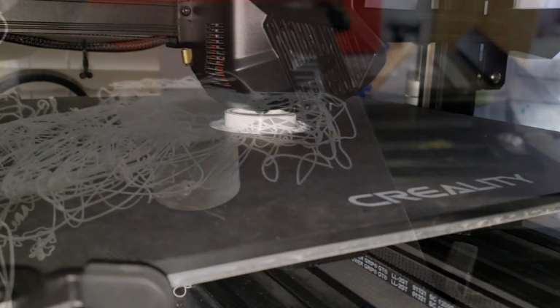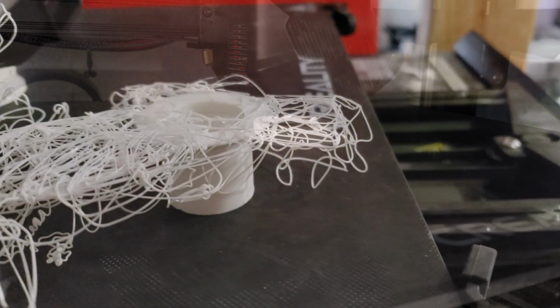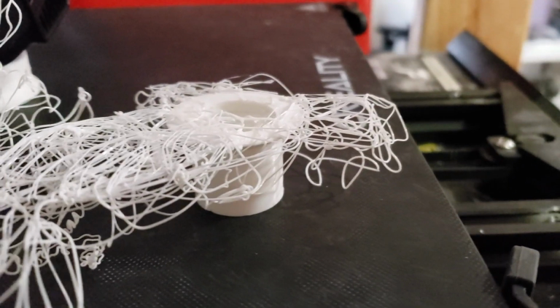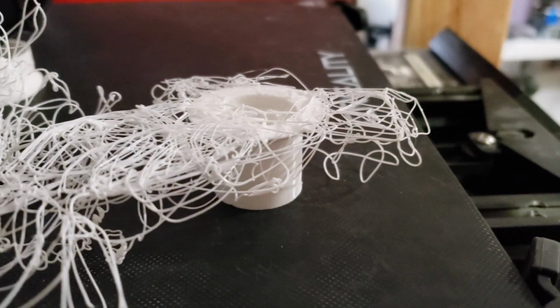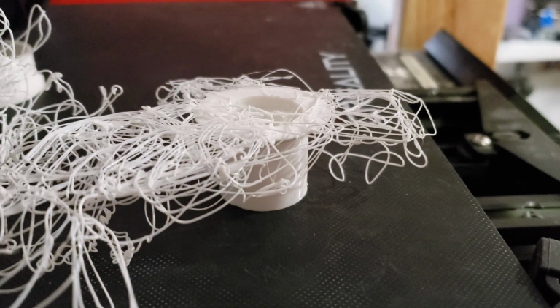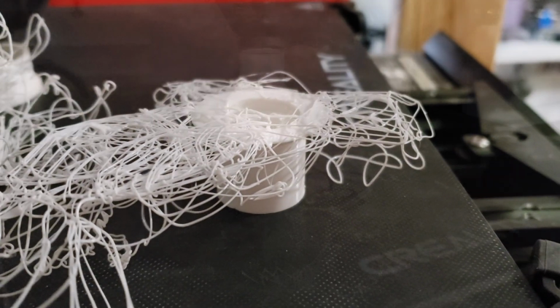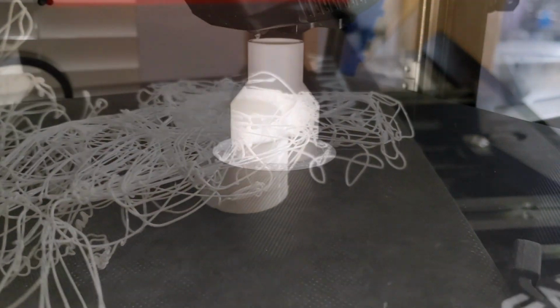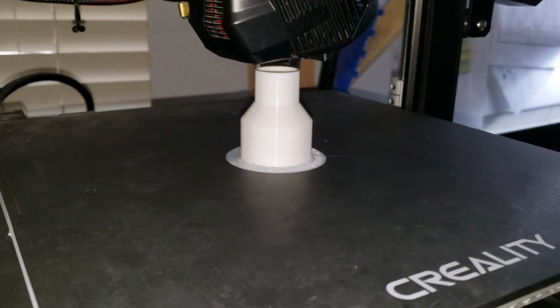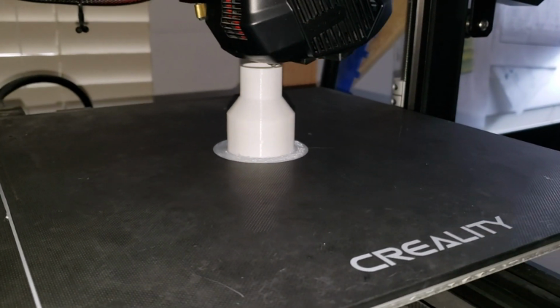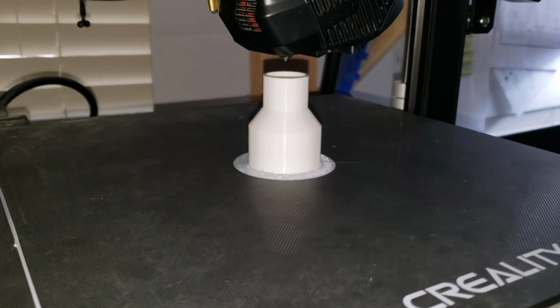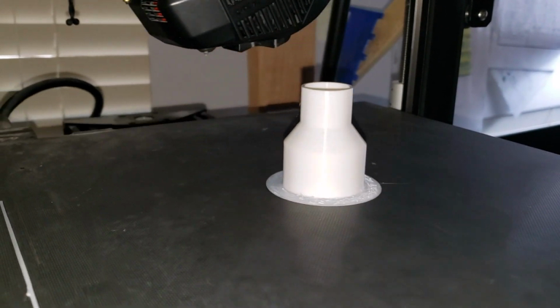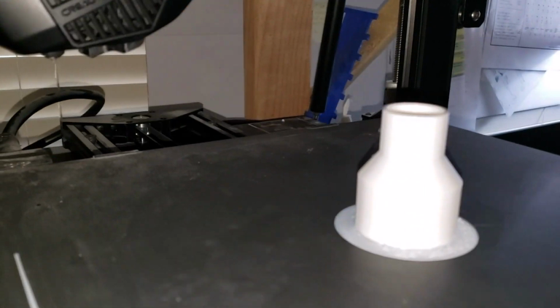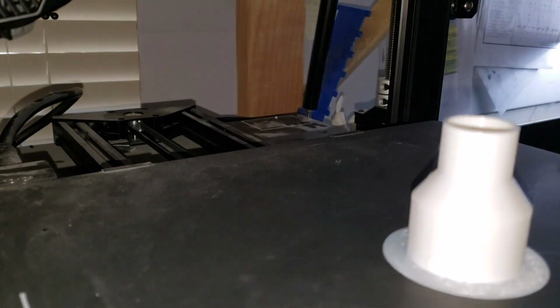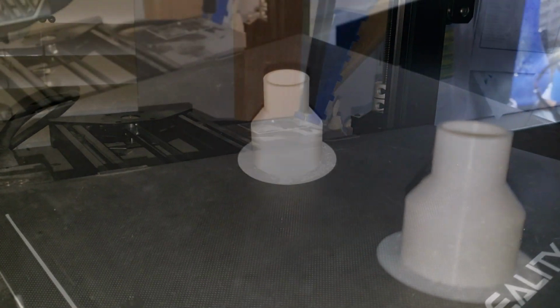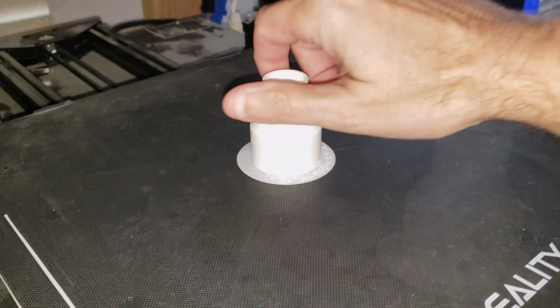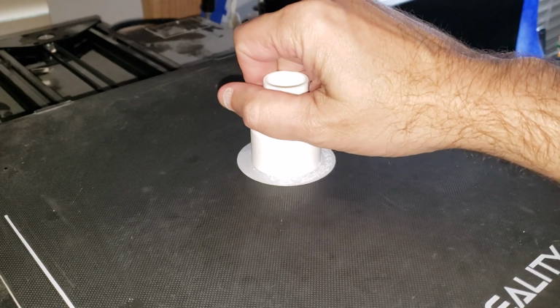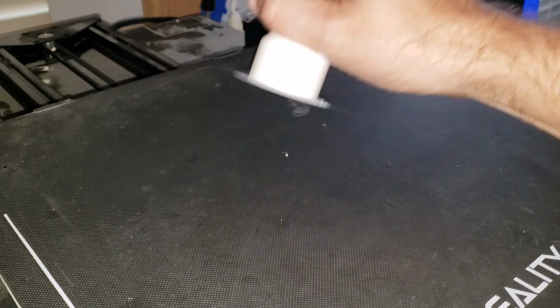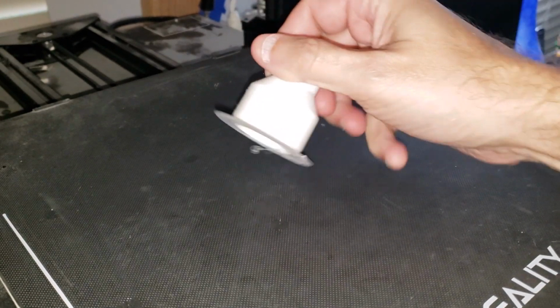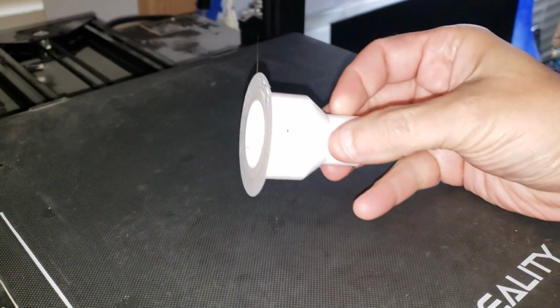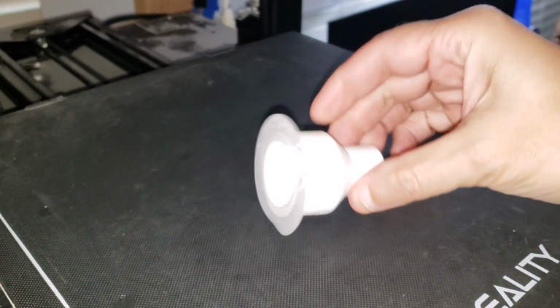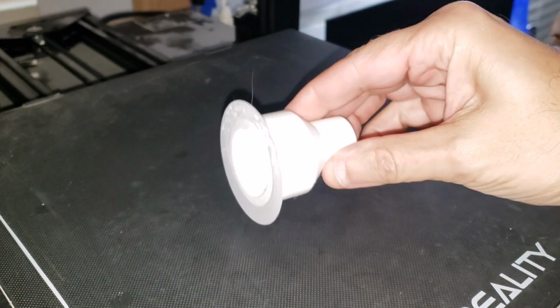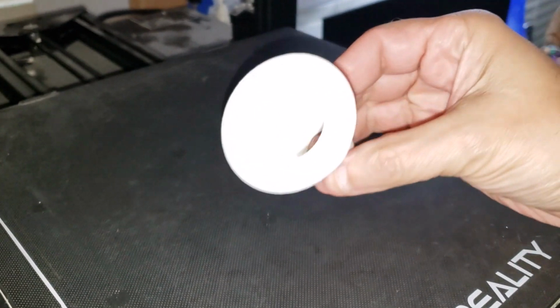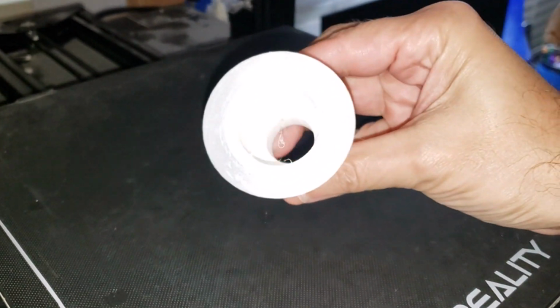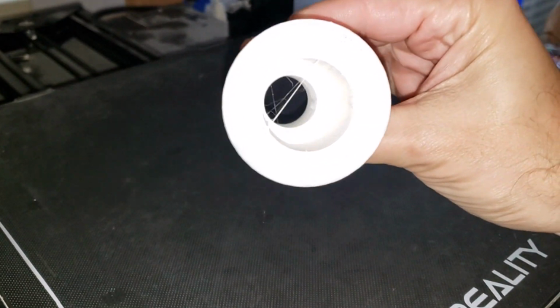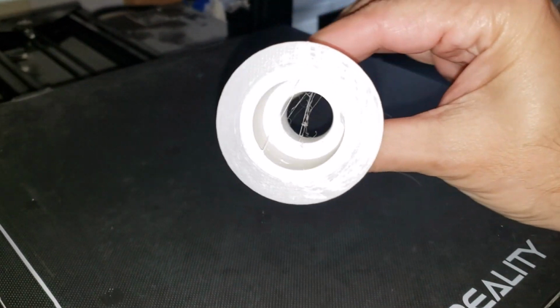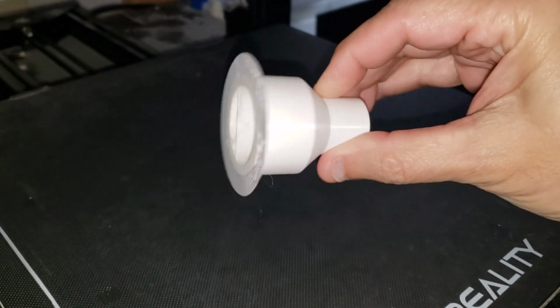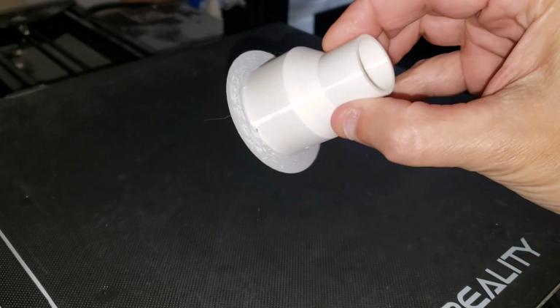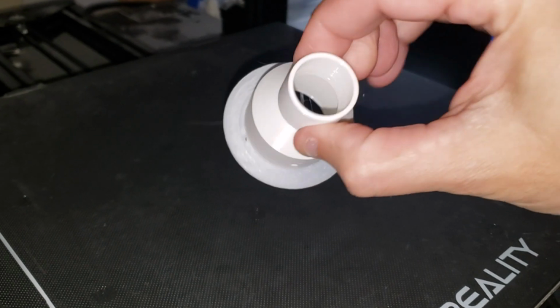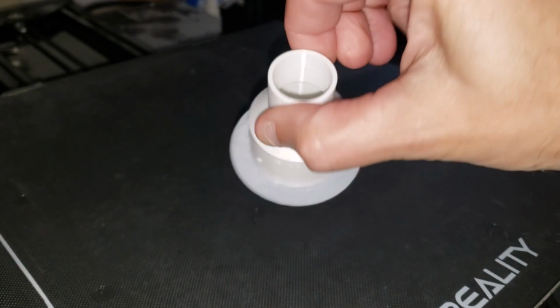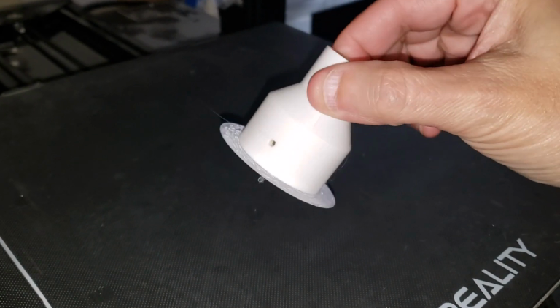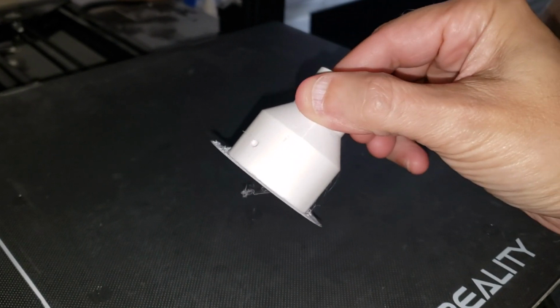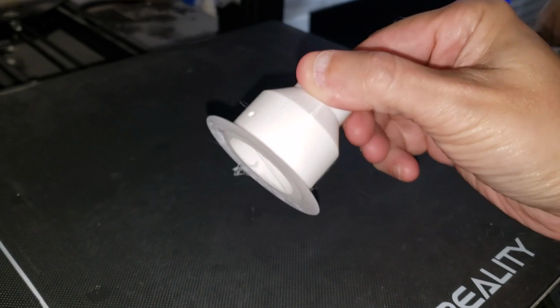It doesn't always work on the first try, but this one did eventually work. My printer does add this little what looks like a hat brim on the bottom, but that peels off really easily by hand.